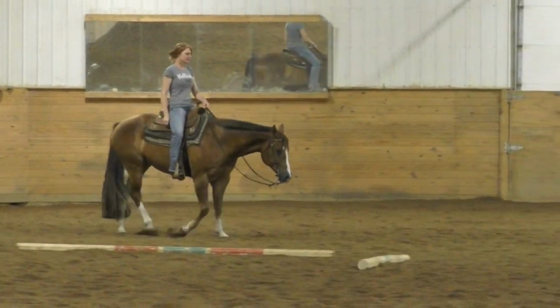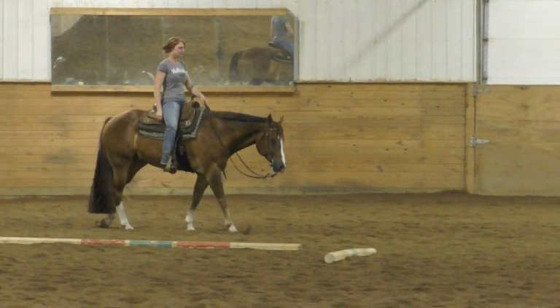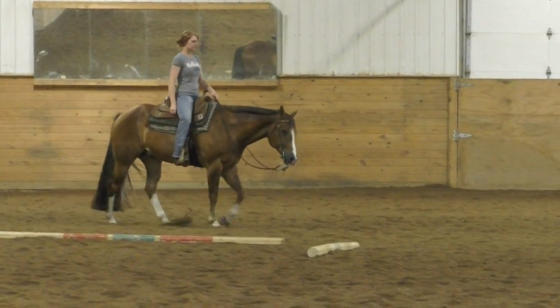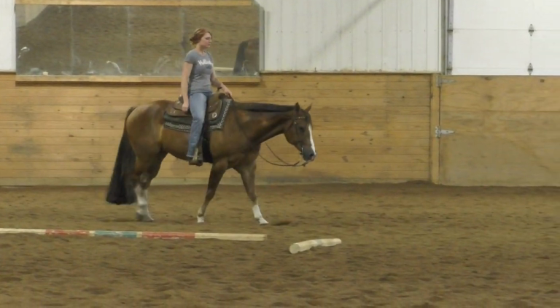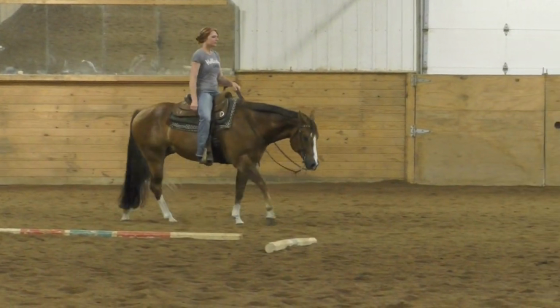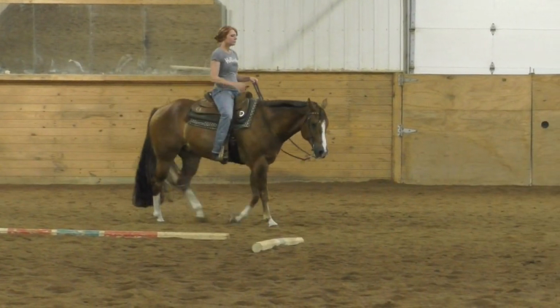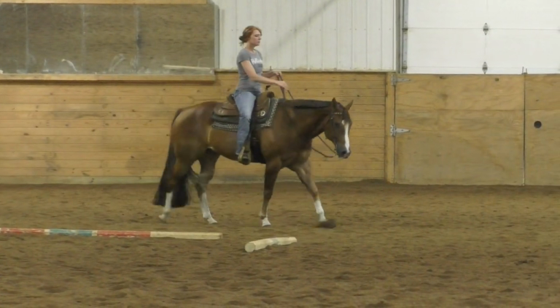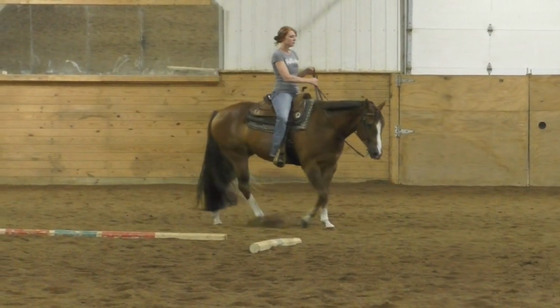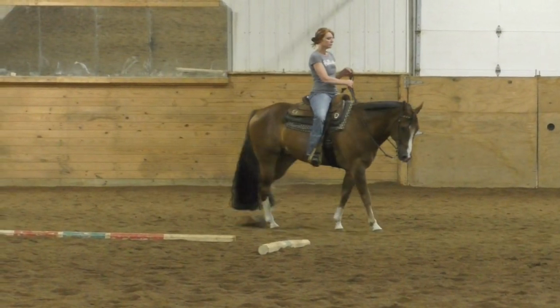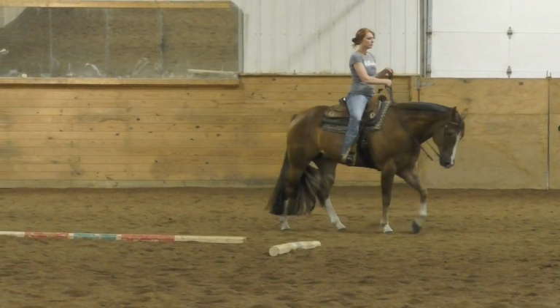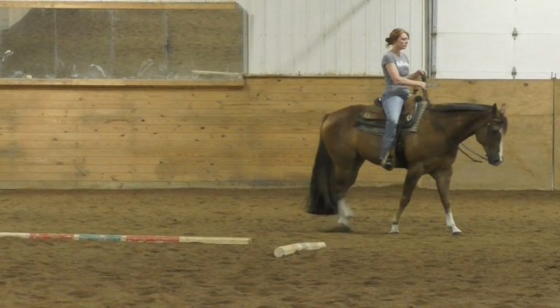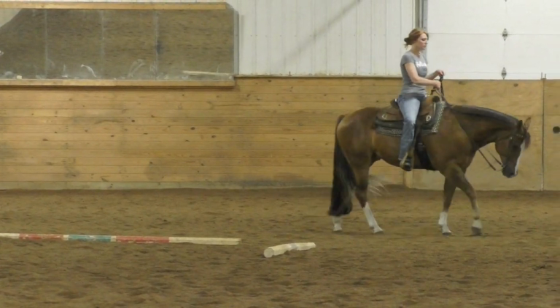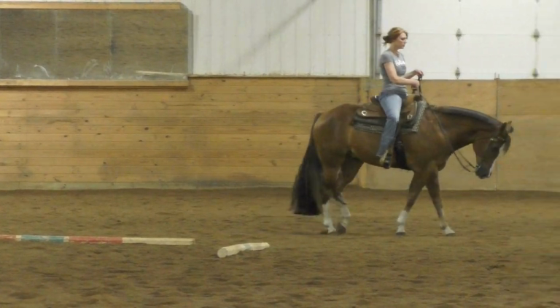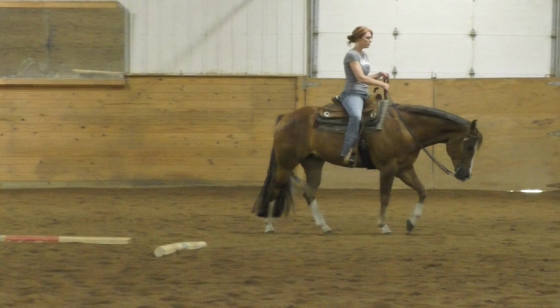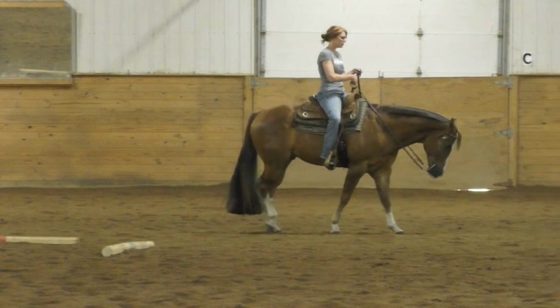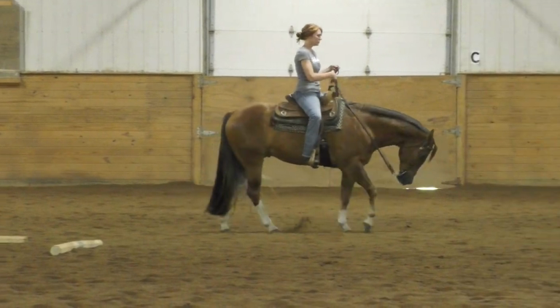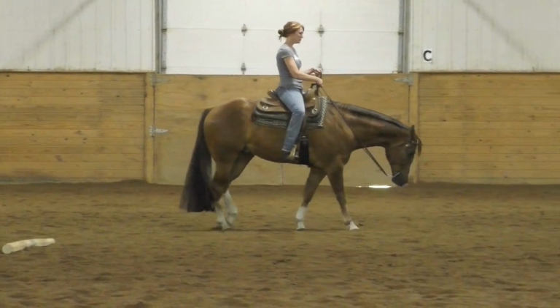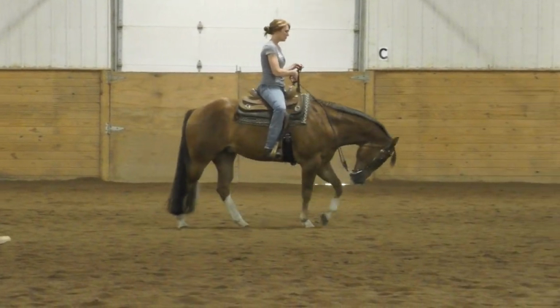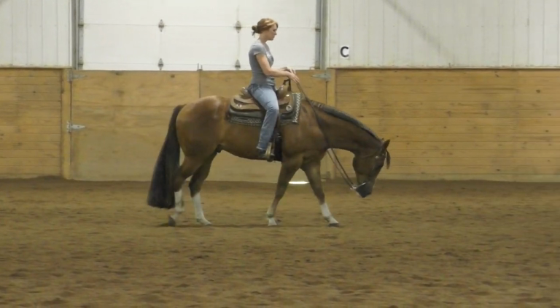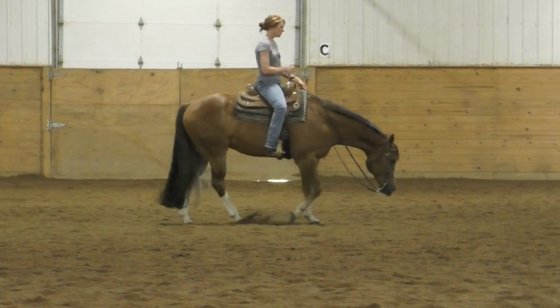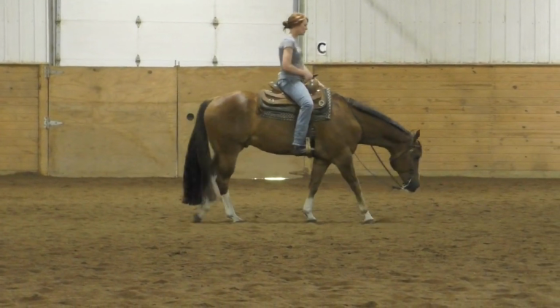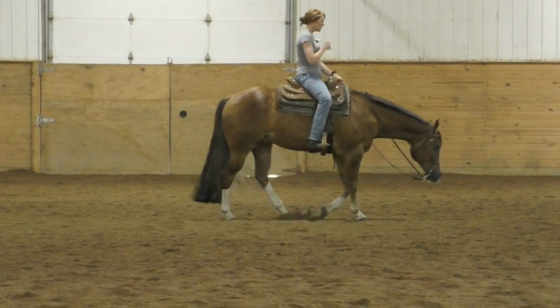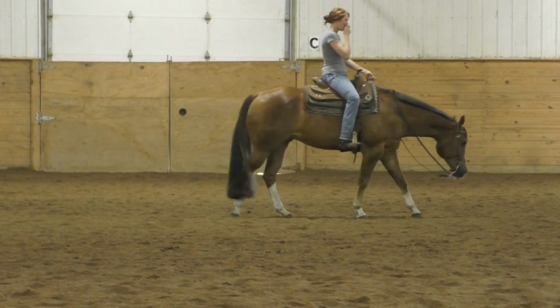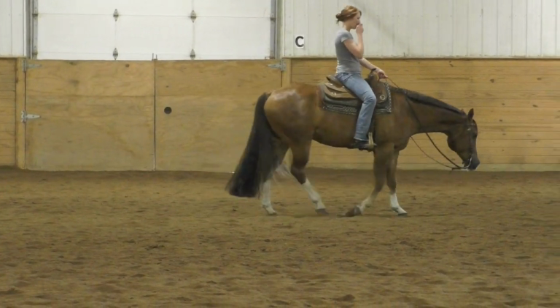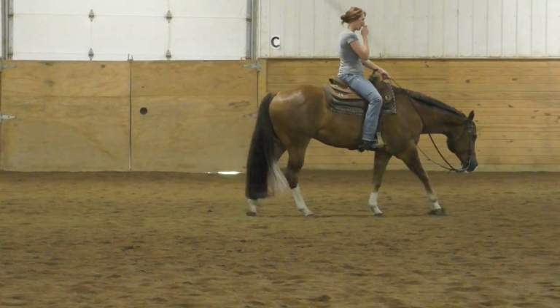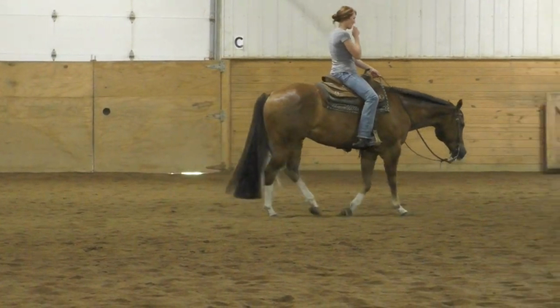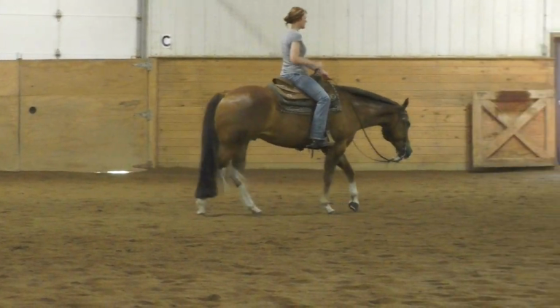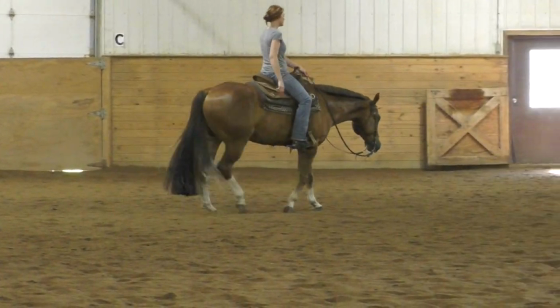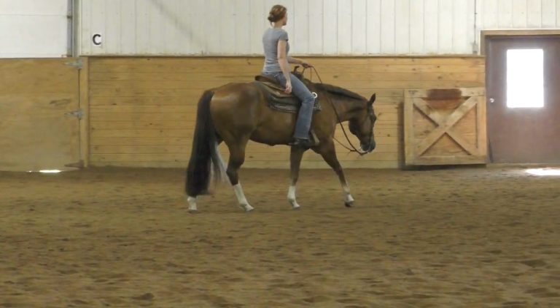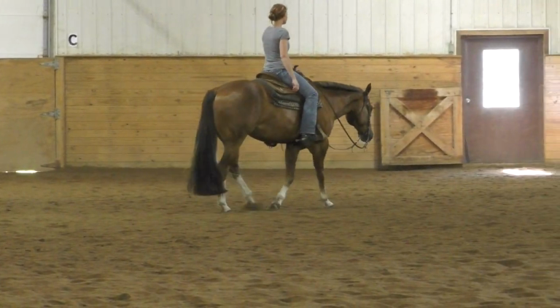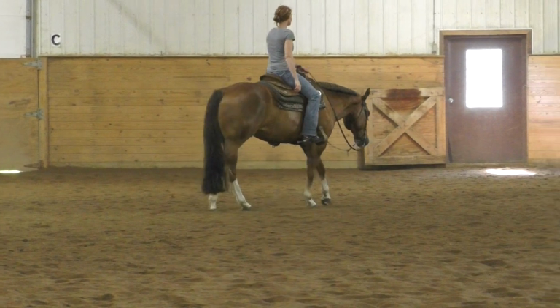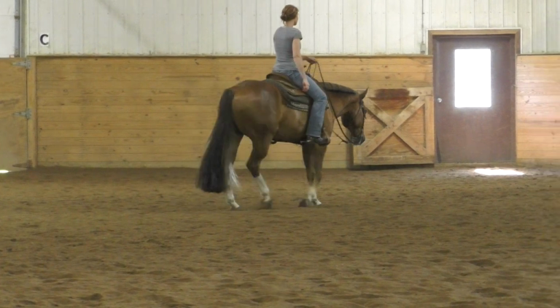Hi, this is Gabe. He is a nine-year-old gelding that I recently had the privilege of being able to get back and do some more work on.